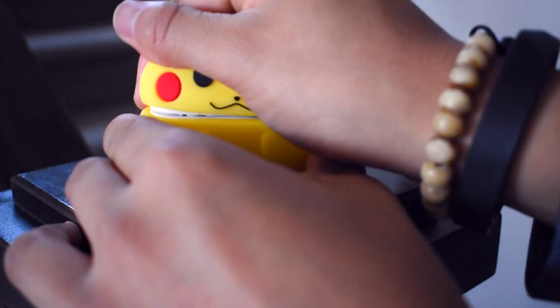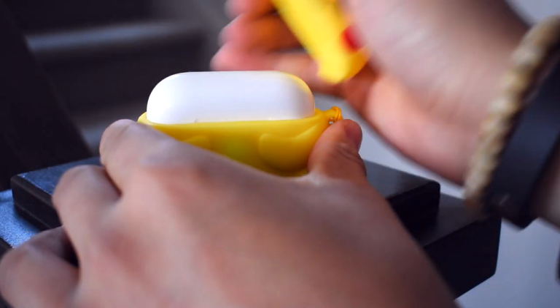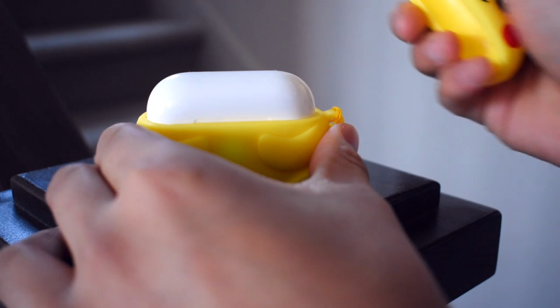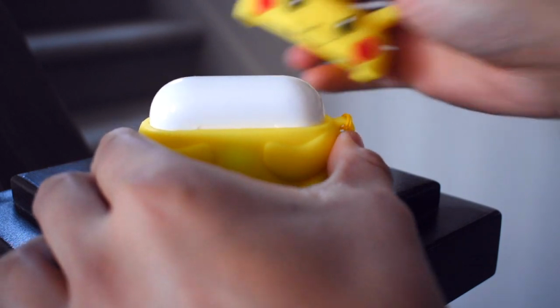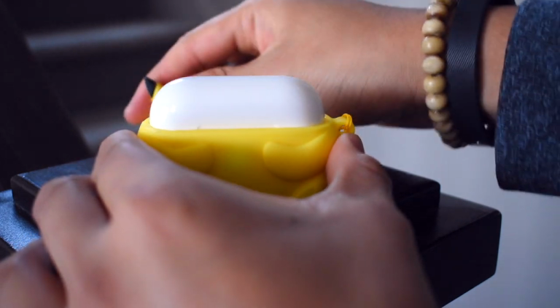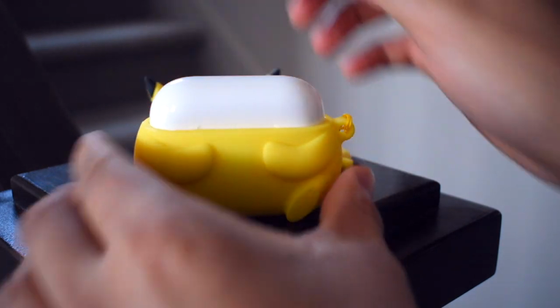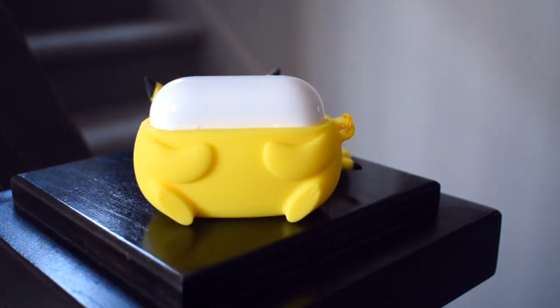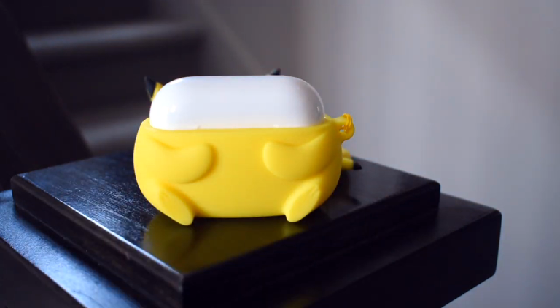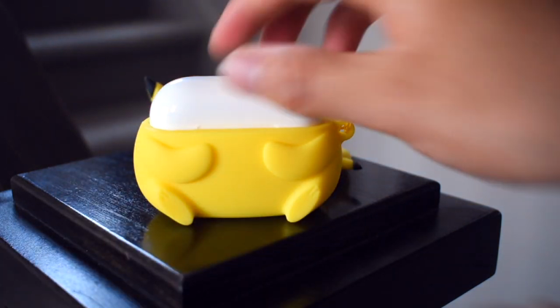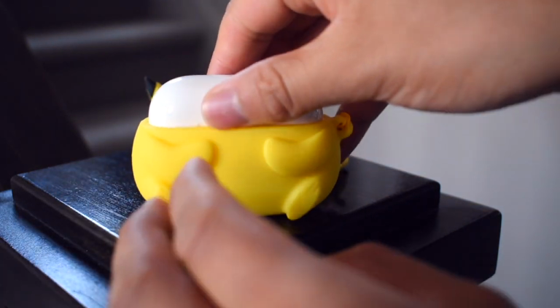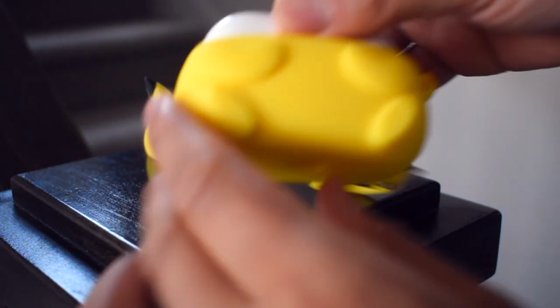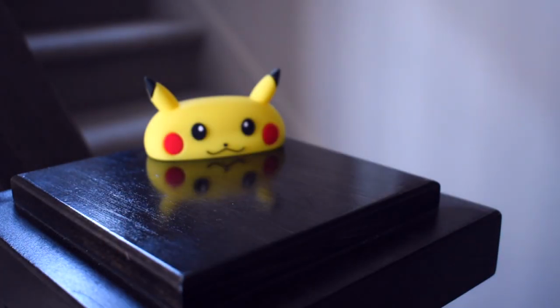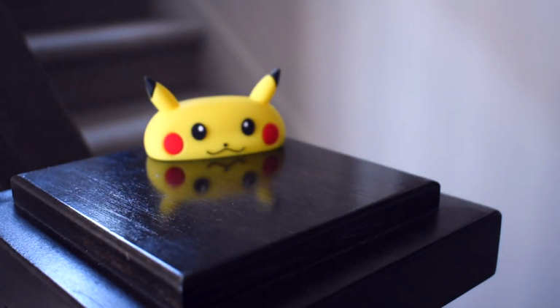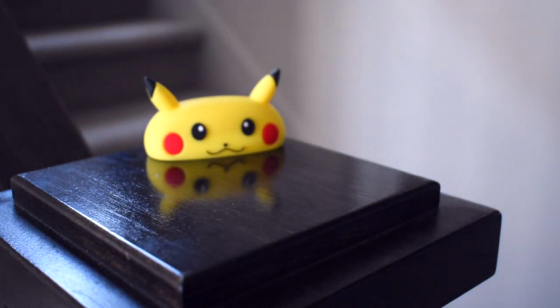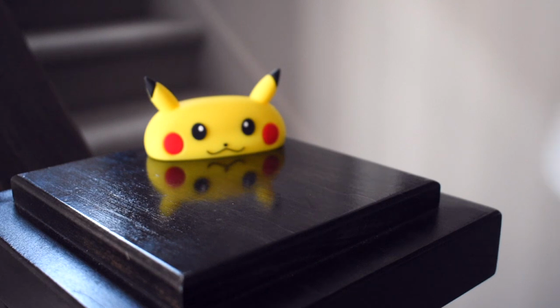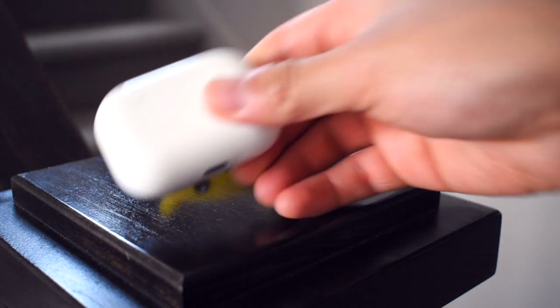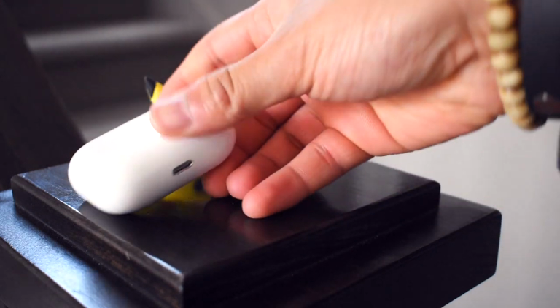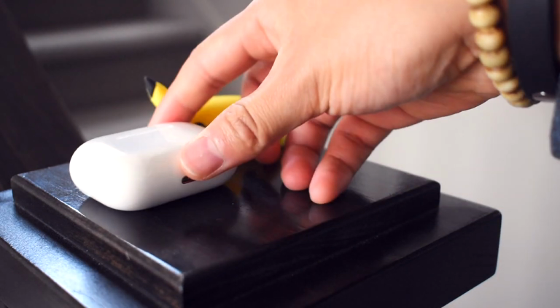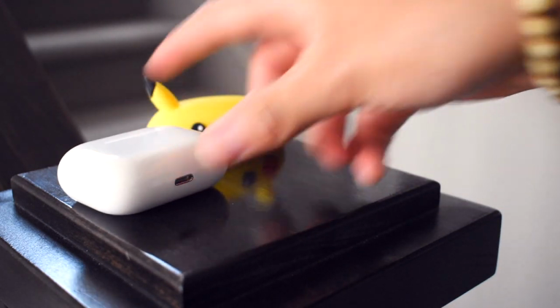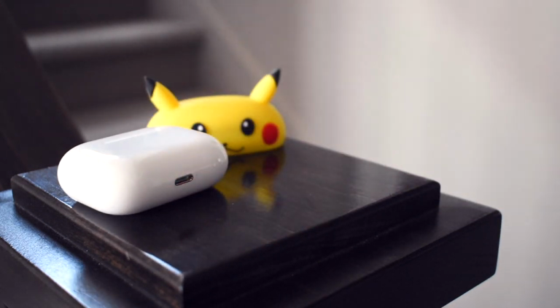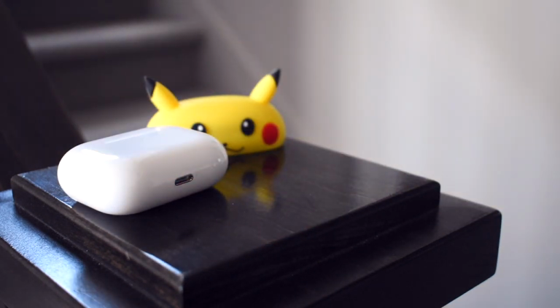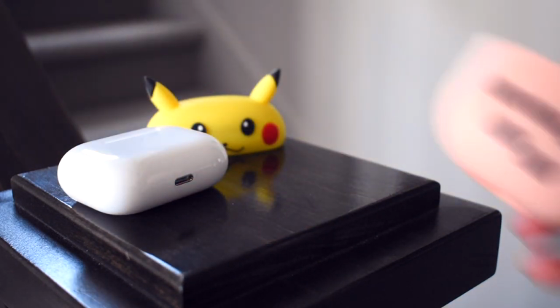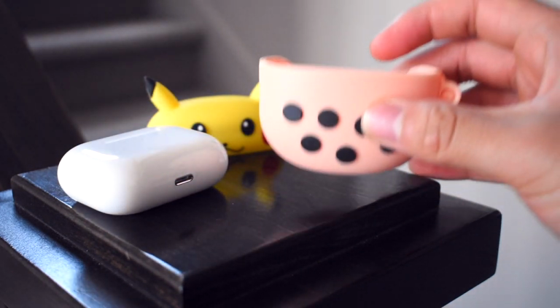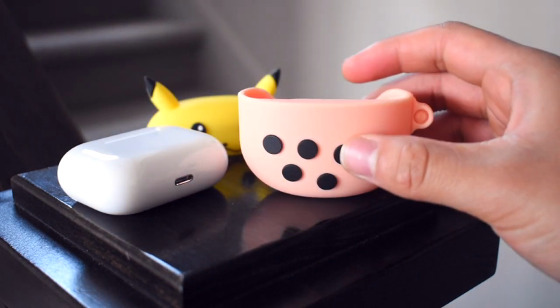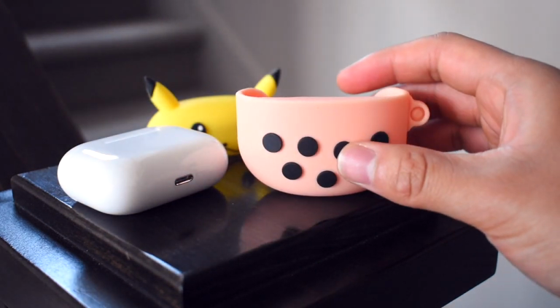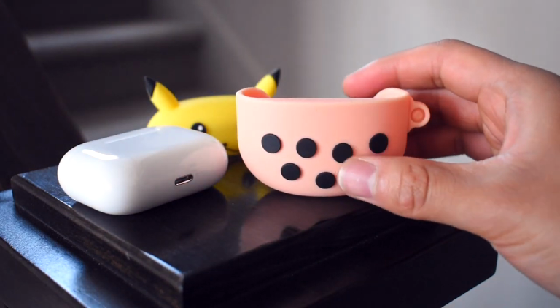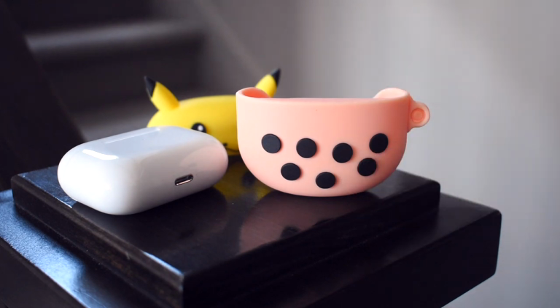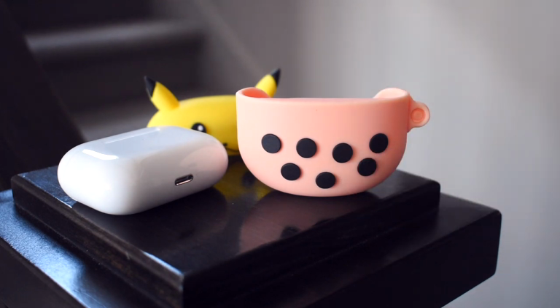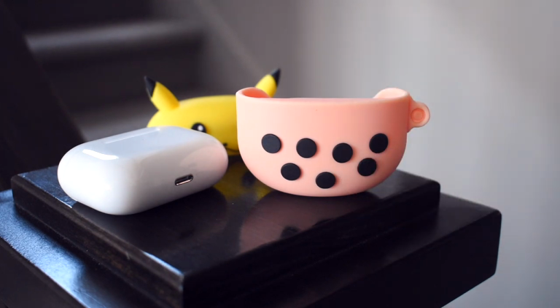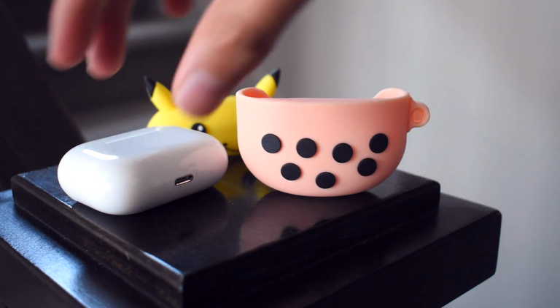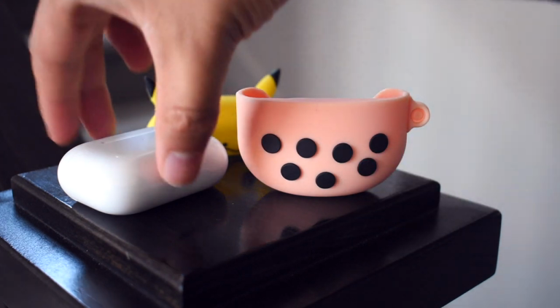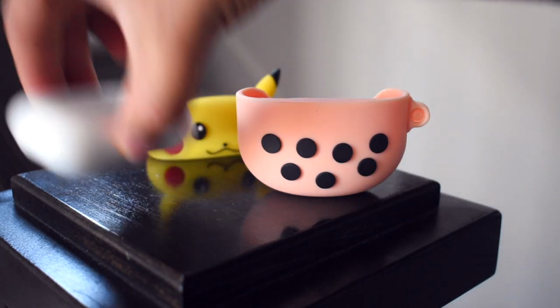Just a reminder that not all of these cases support wireless charging. The only one that works out of the three I have is Stitch.